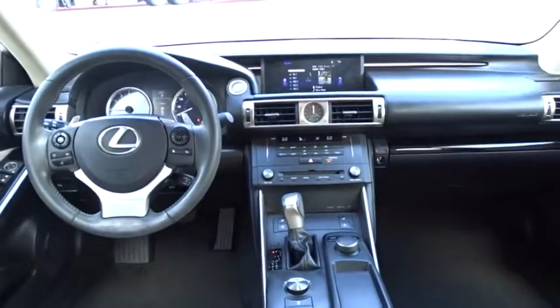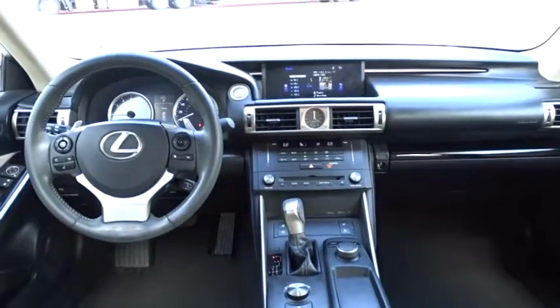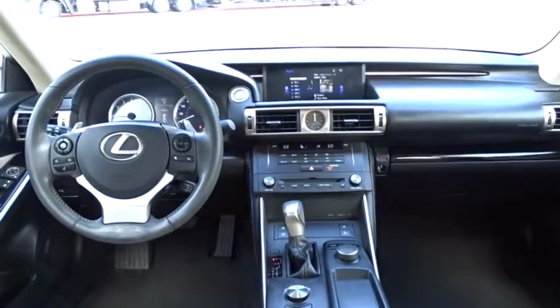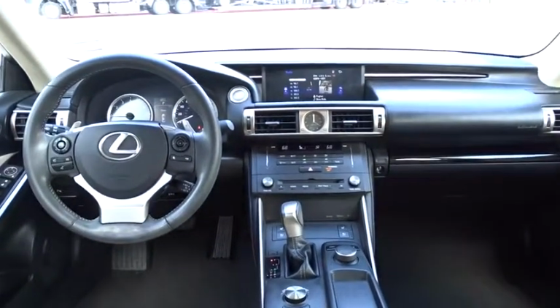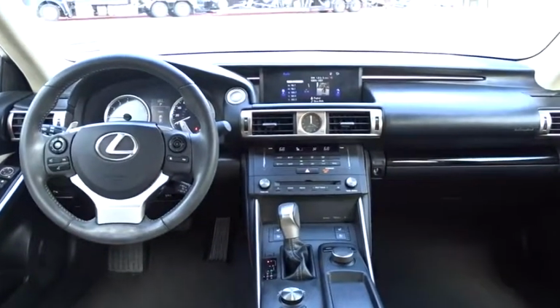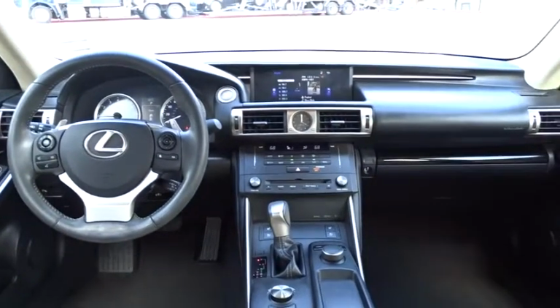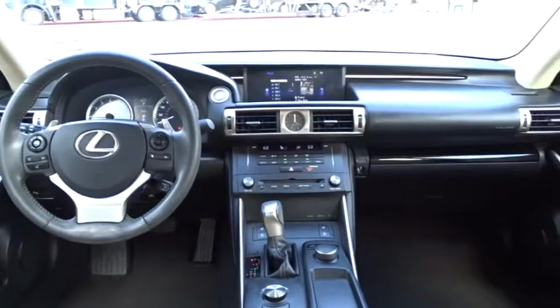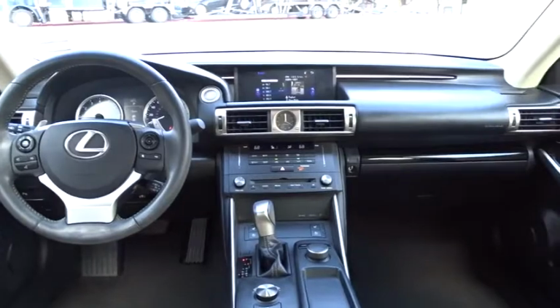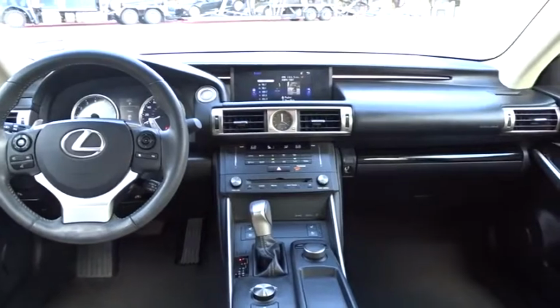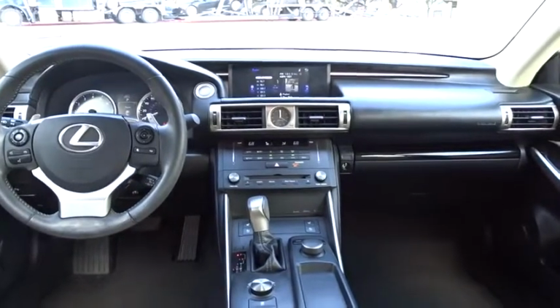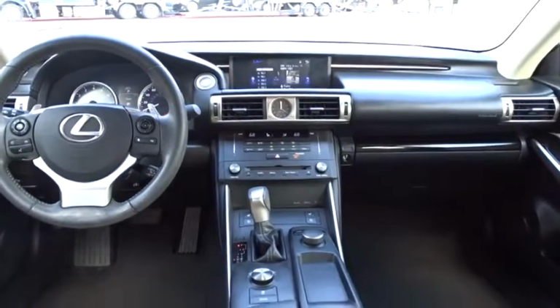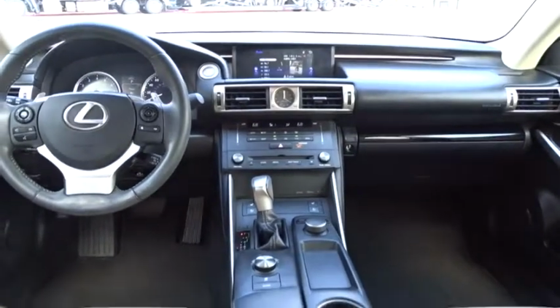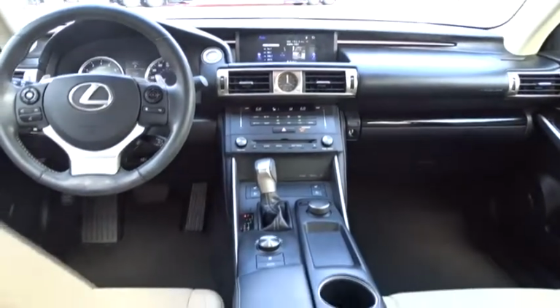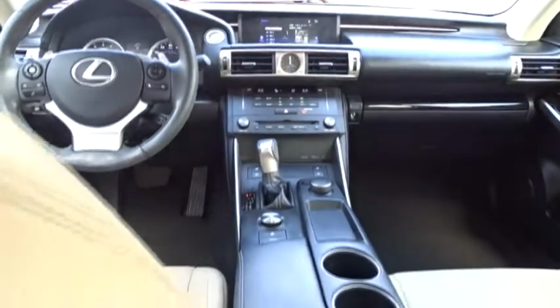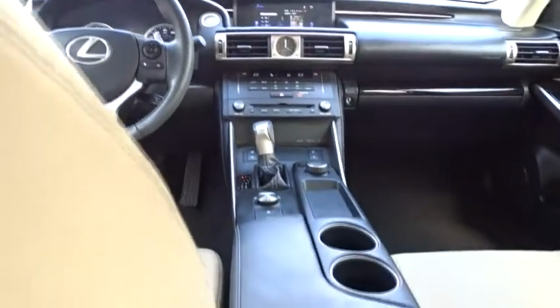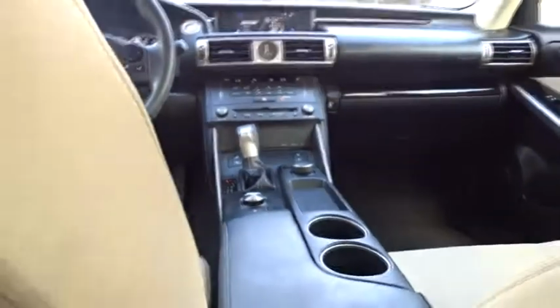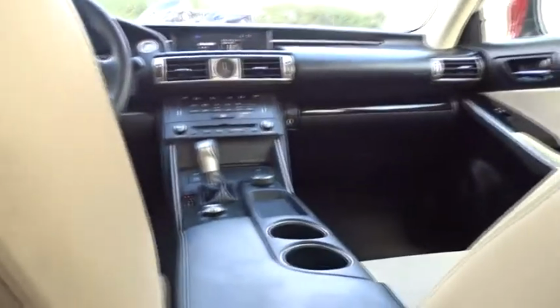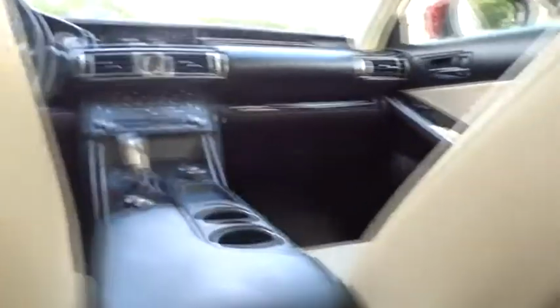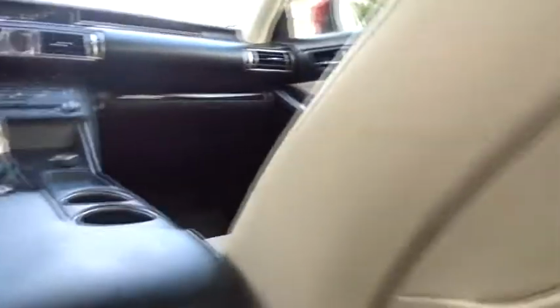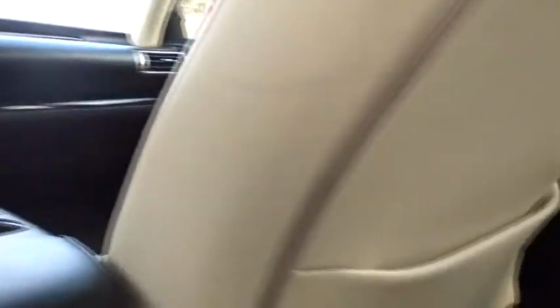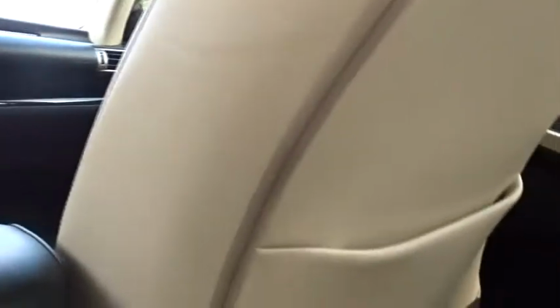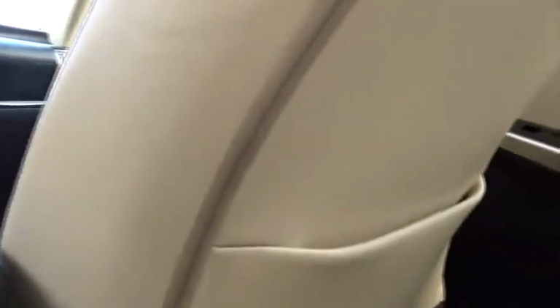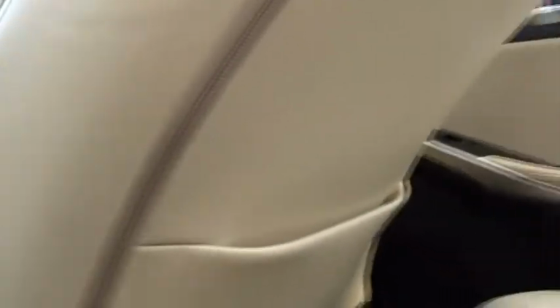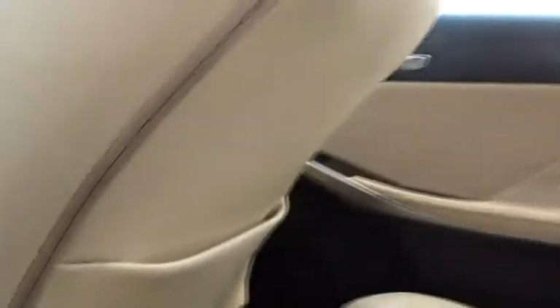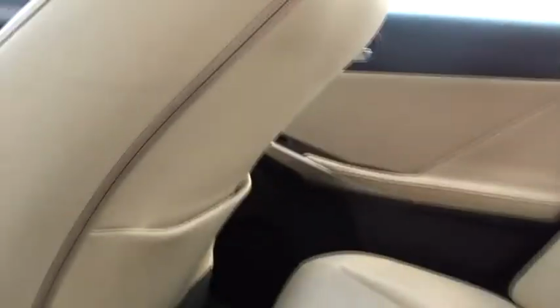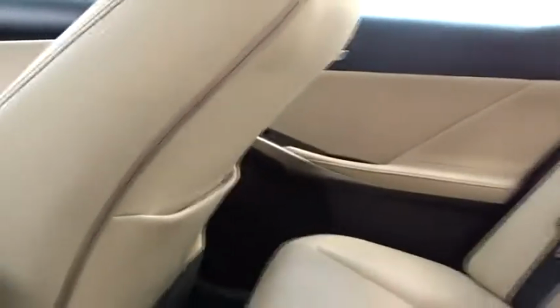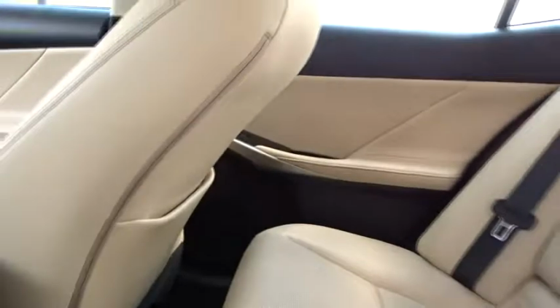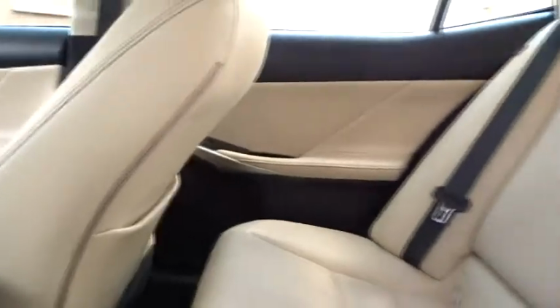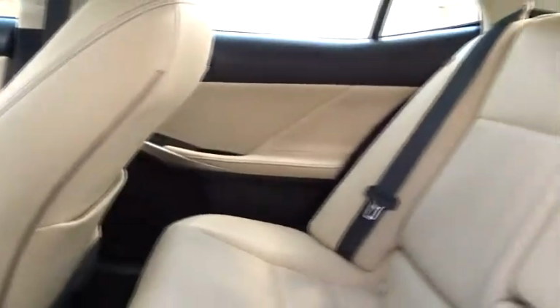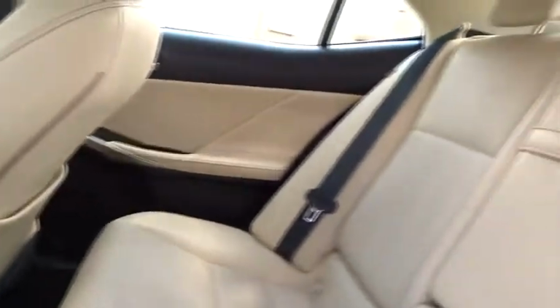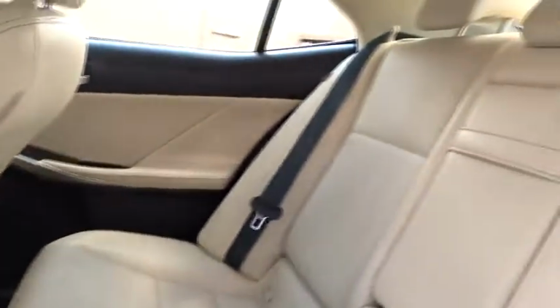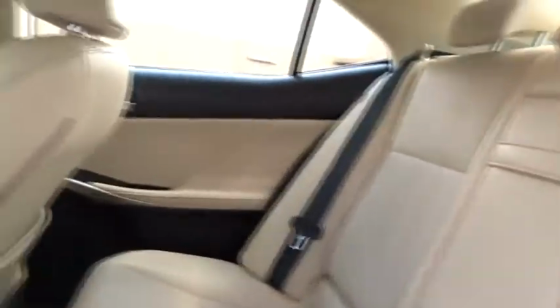Cruise control, floor mats, keyless start, aluminum wheels, four-wheel disc brakes, universal garage door opener, climate control, rear defrost.